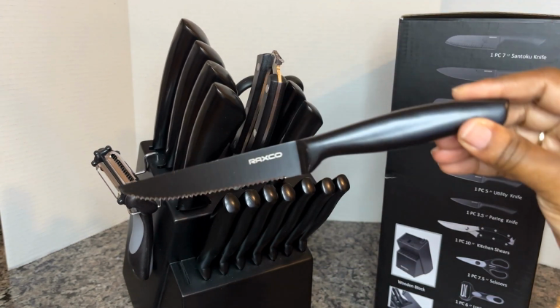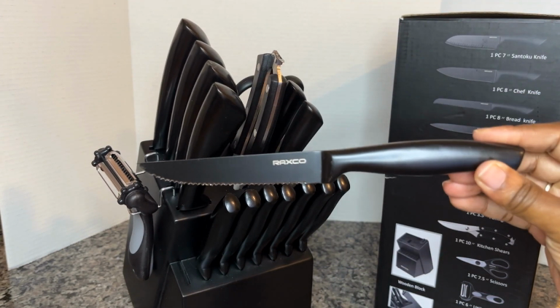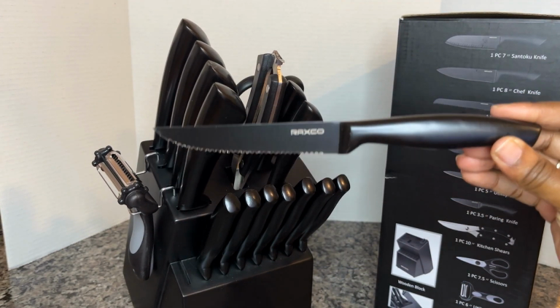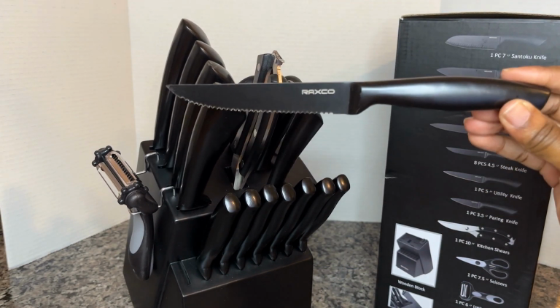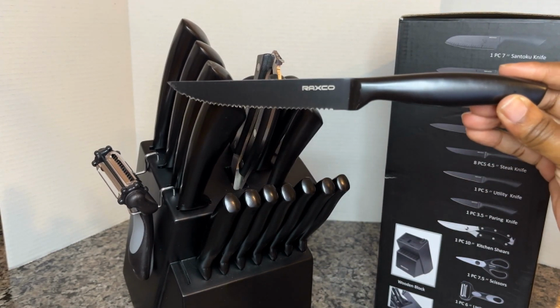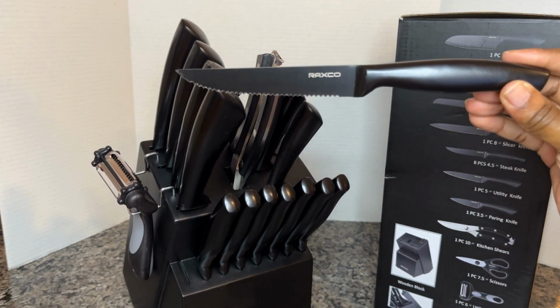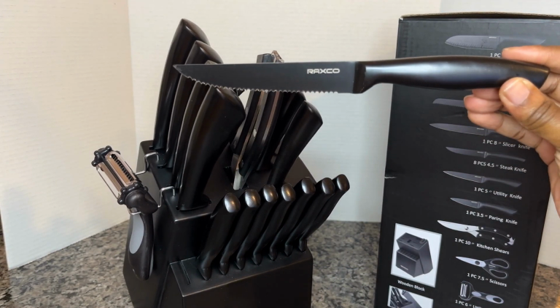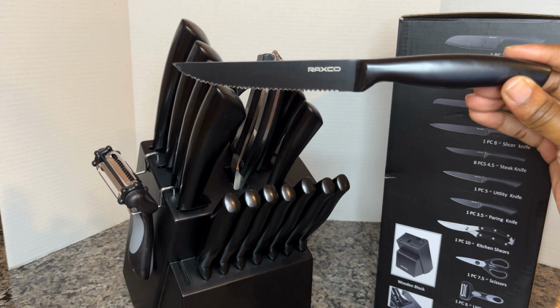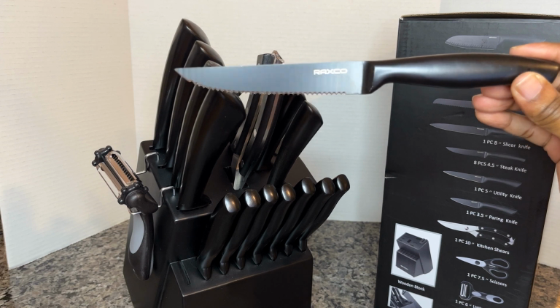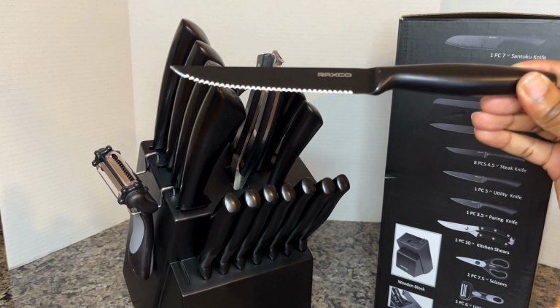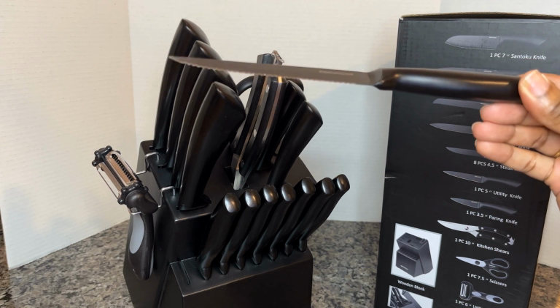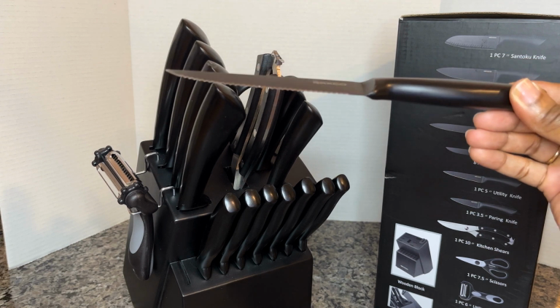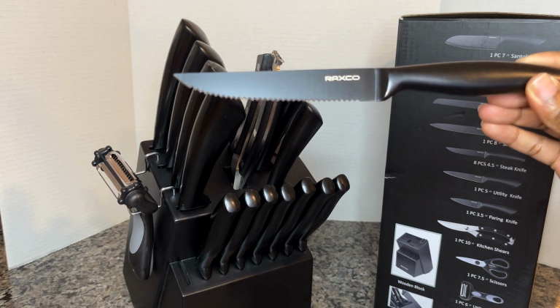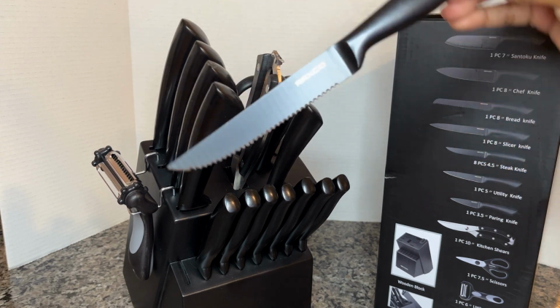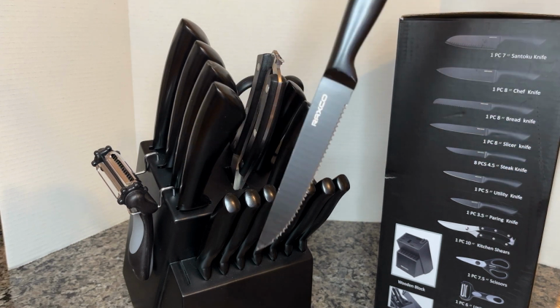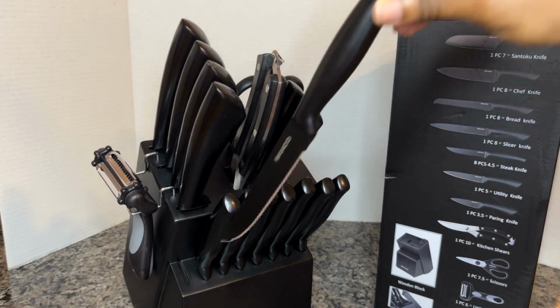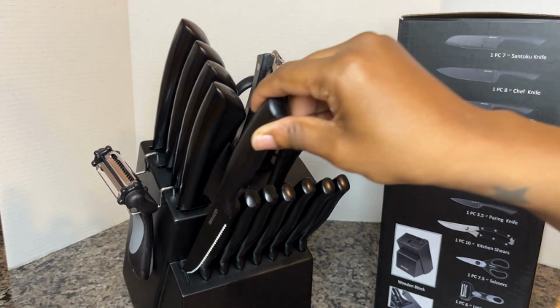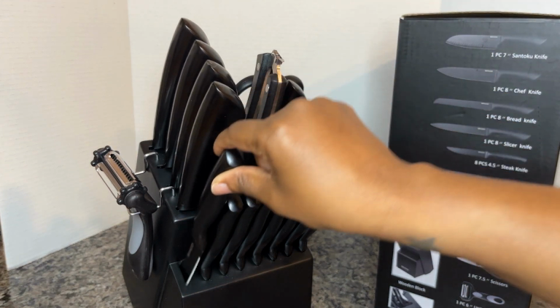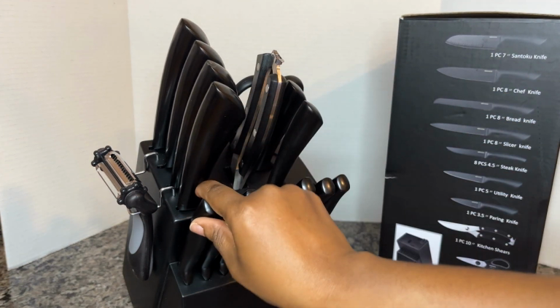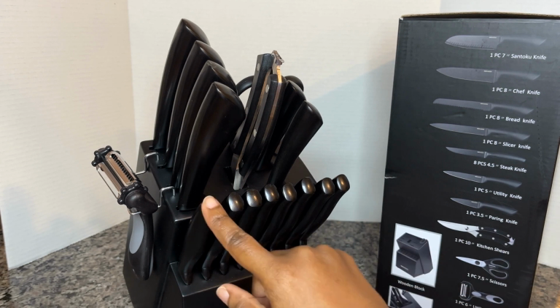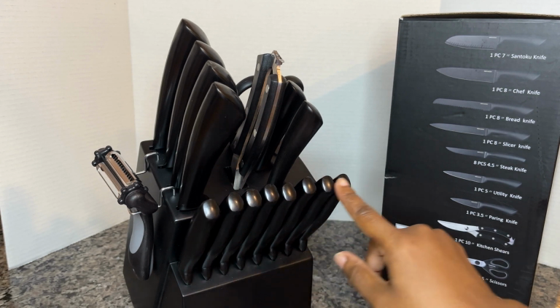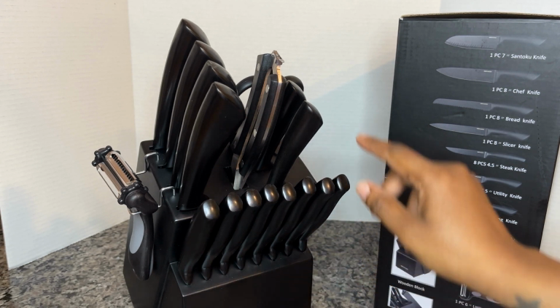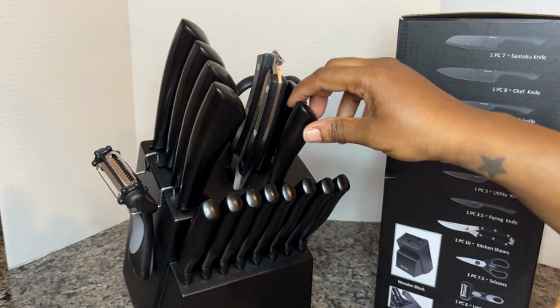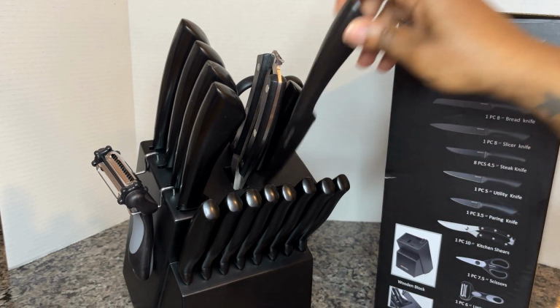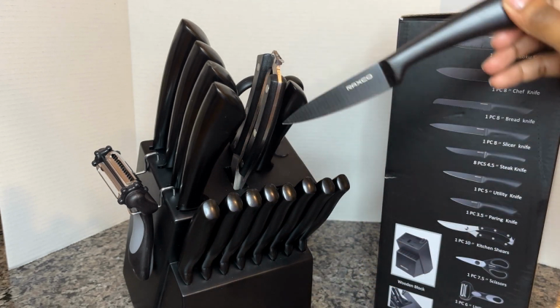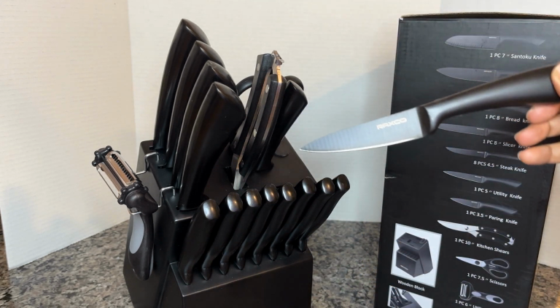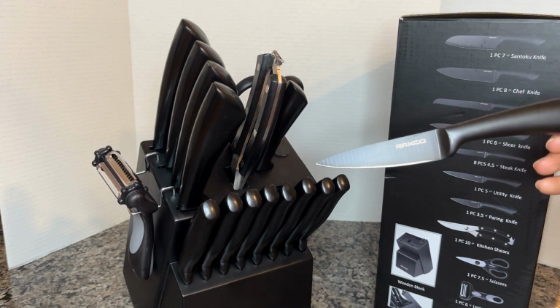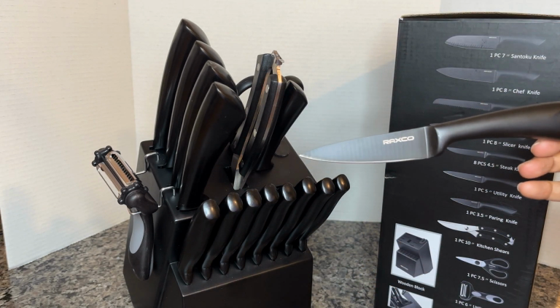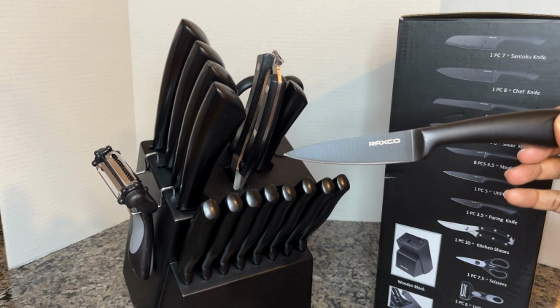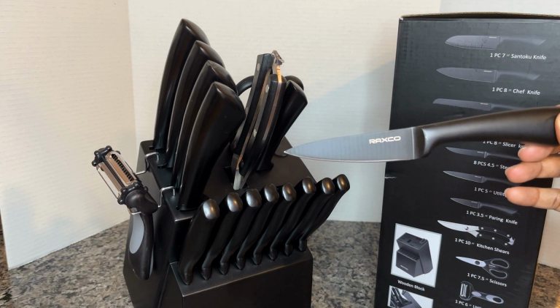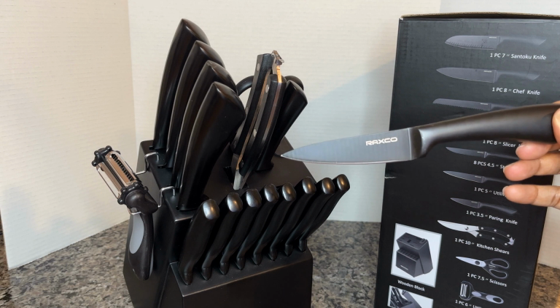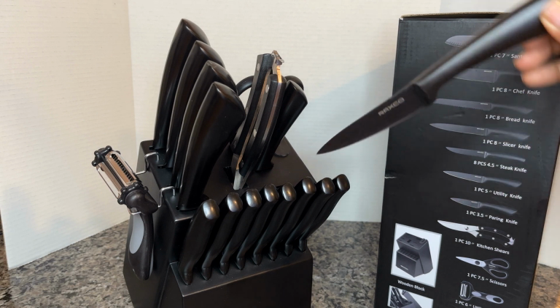First of all, we have this steak knife and I love this because there's eight of them. So when your friends and family come by to eat and you guys are having steak or something that needs to be cut, you can serve them nice cutlery right there.